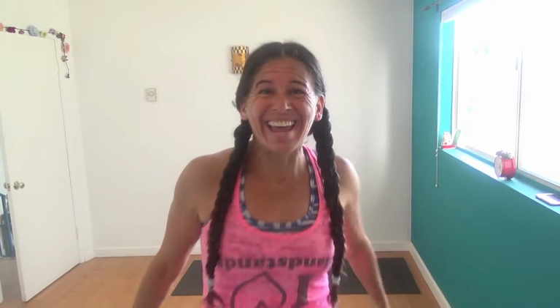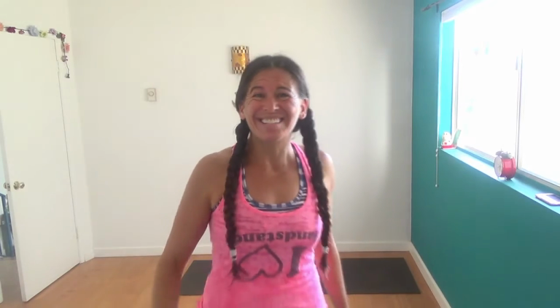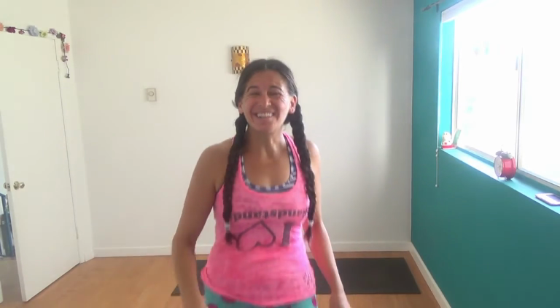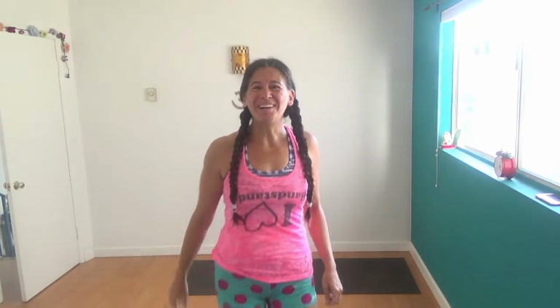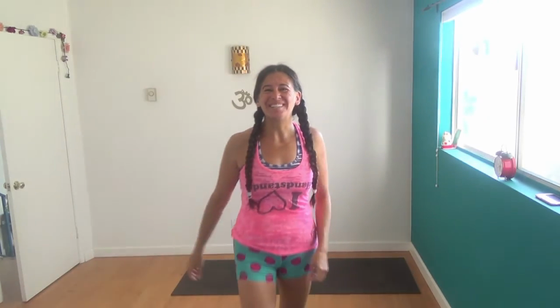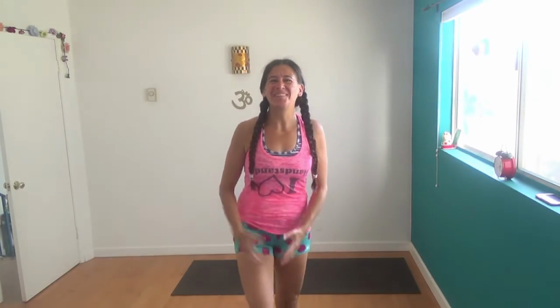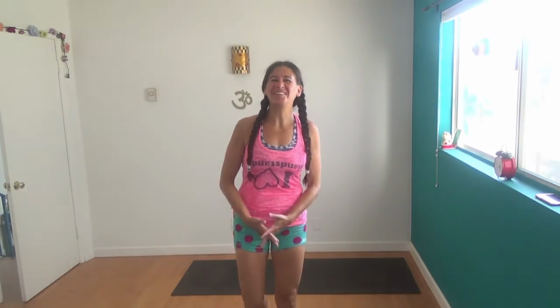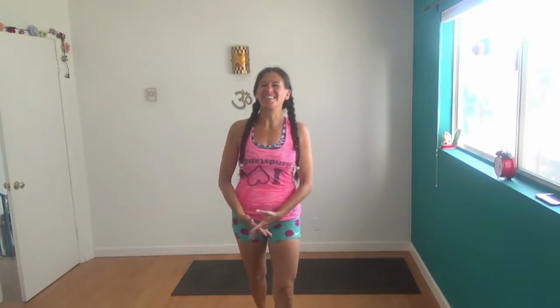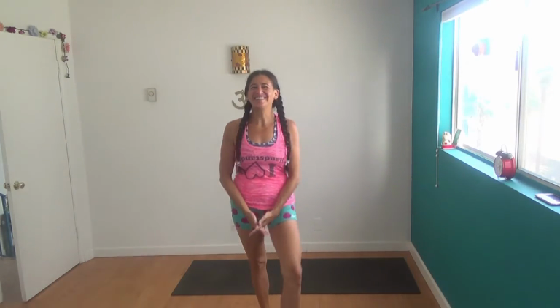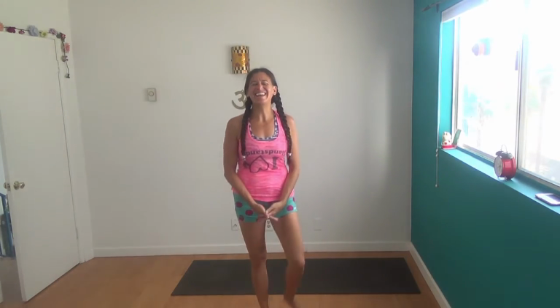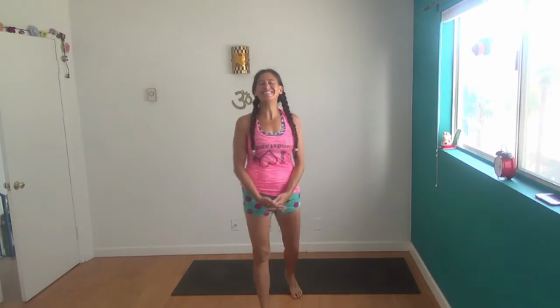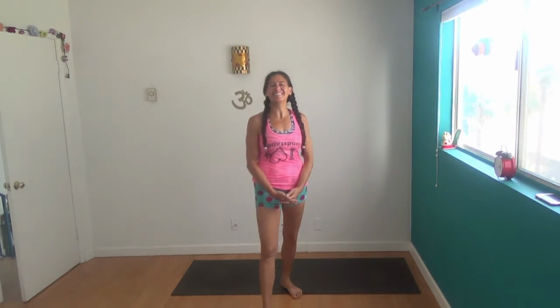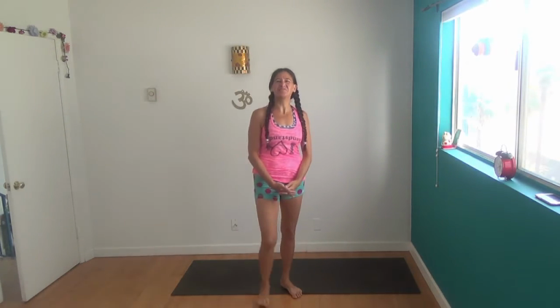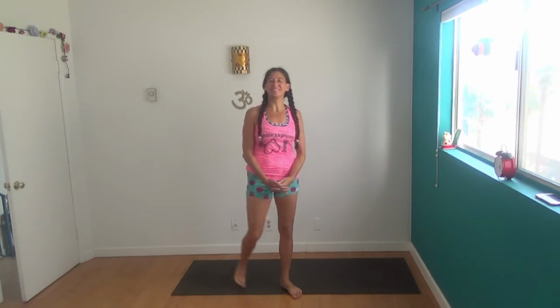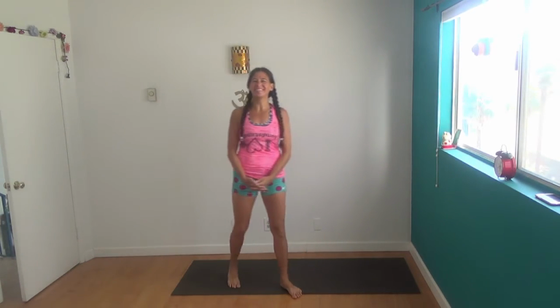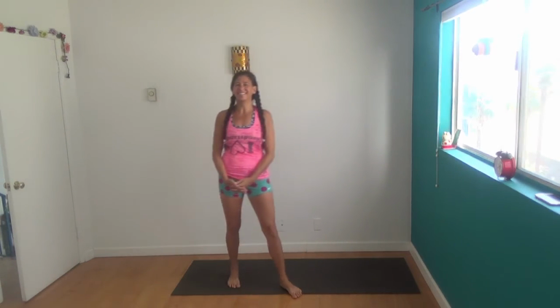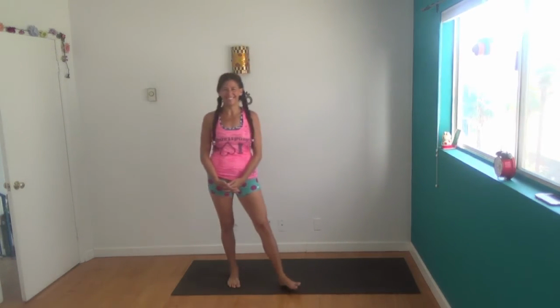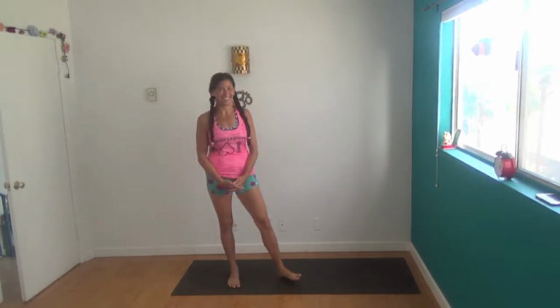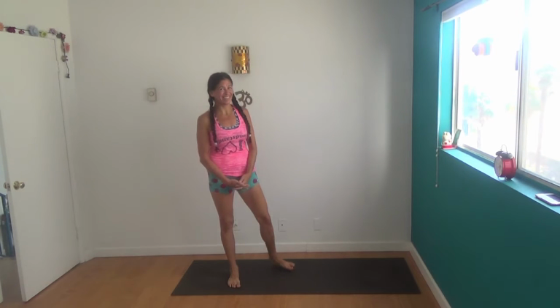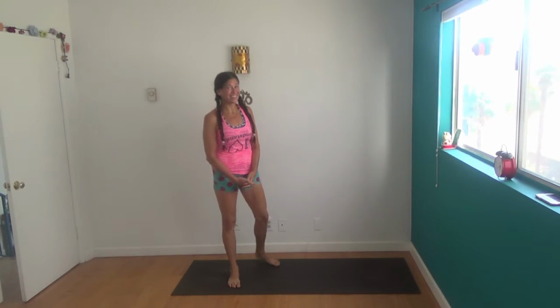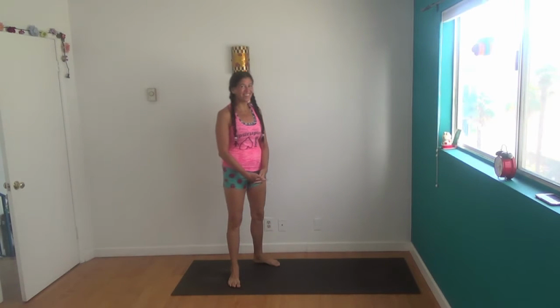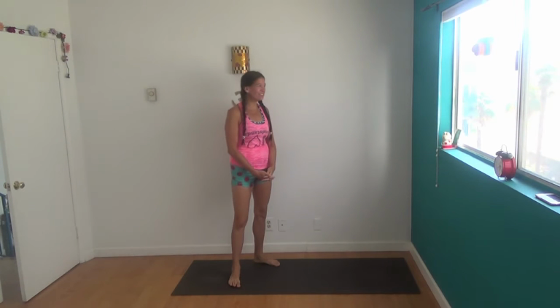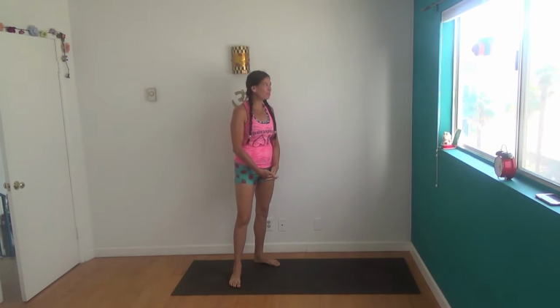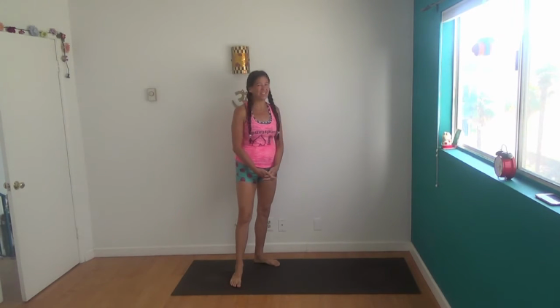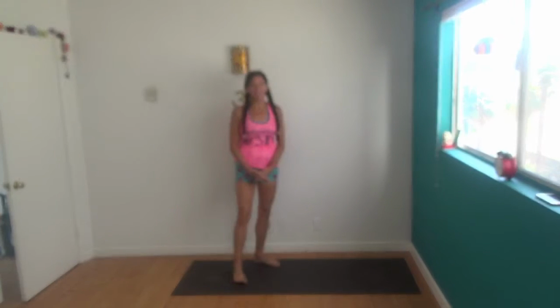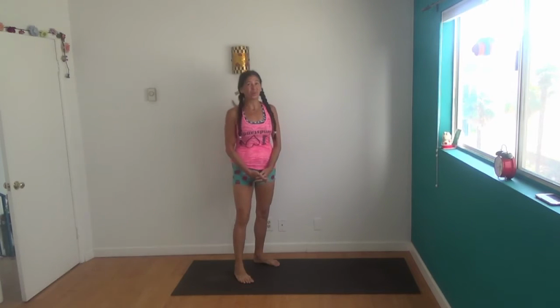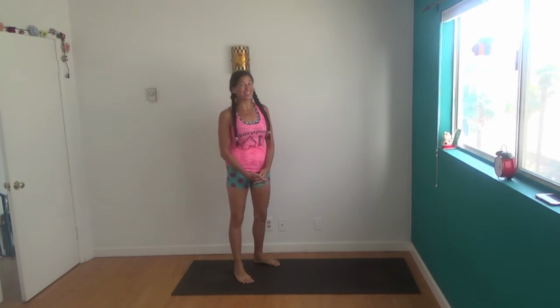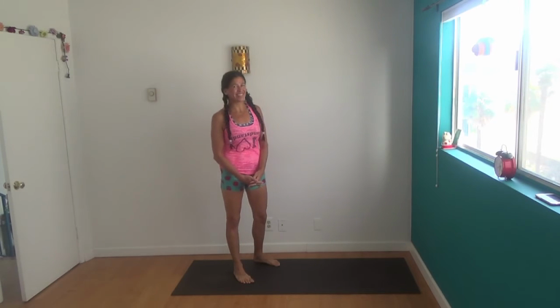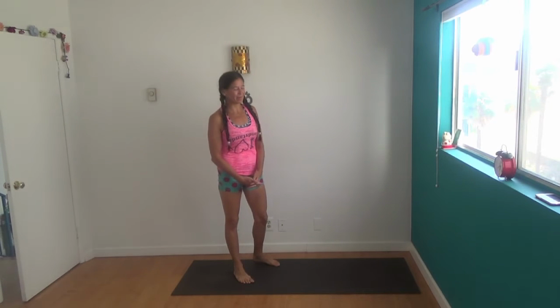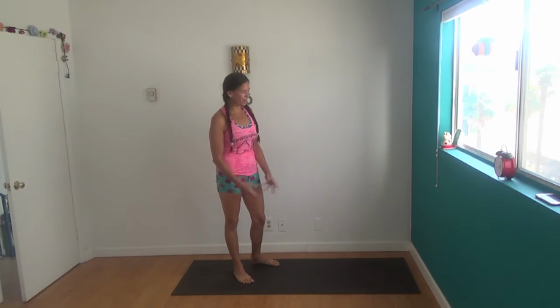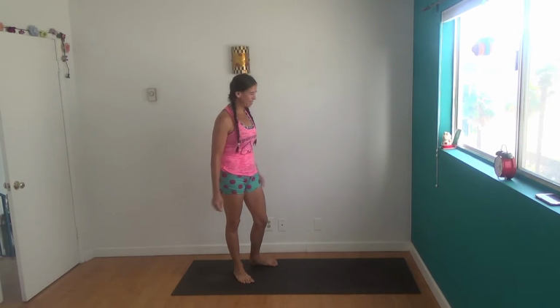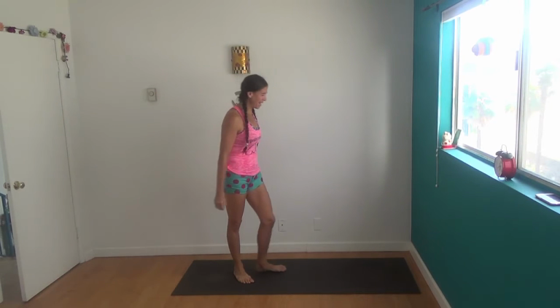Hey, it's Shana Meyerson with Yoga Athletica's Handstand Drill-A-Day Series. It is our October Fast — we're going to get the stamina going today.